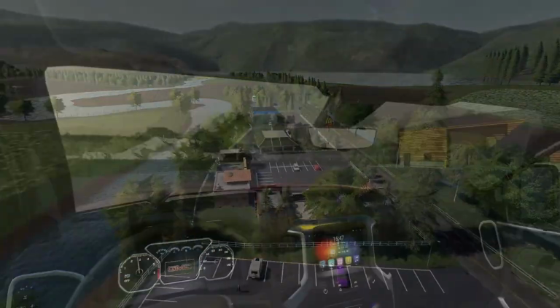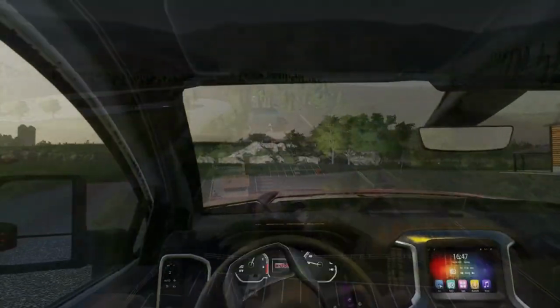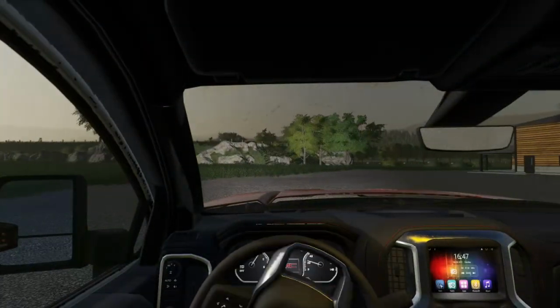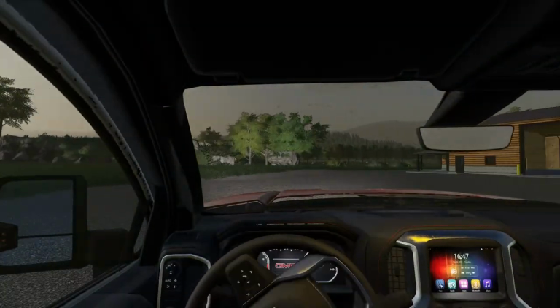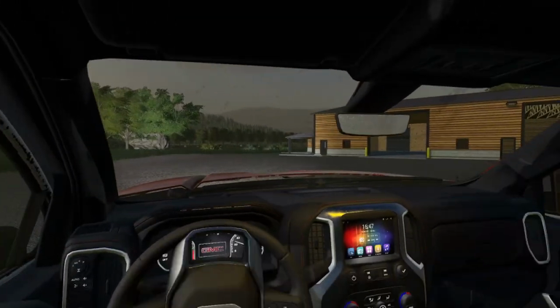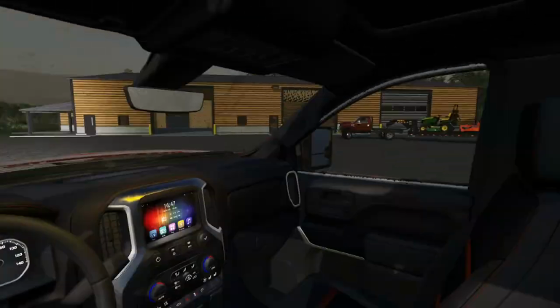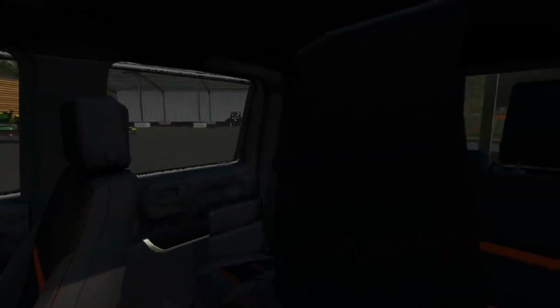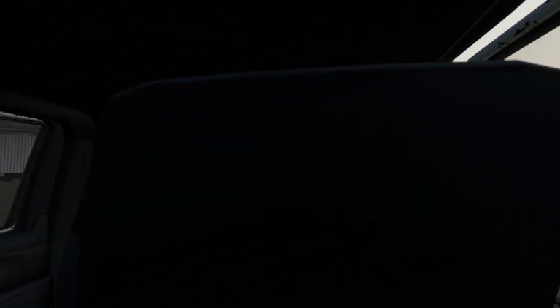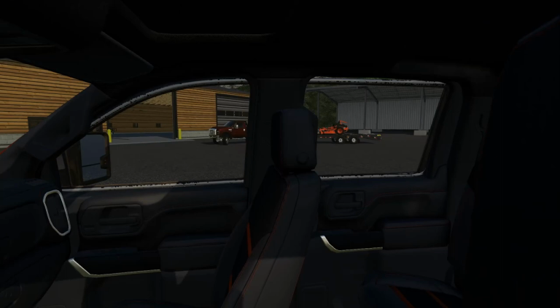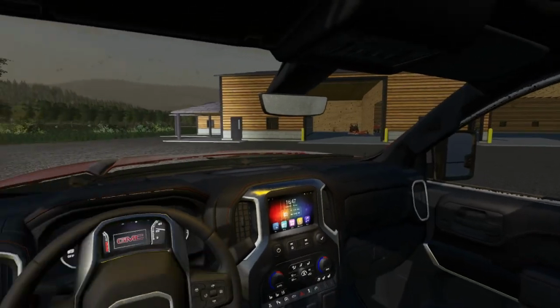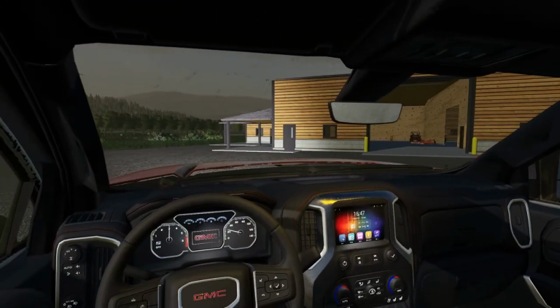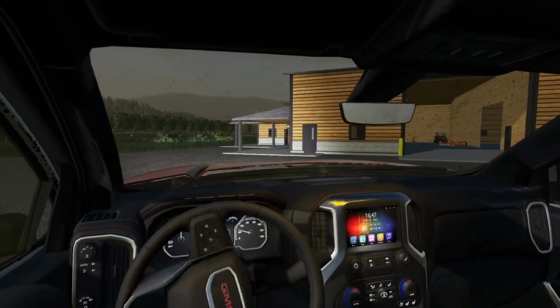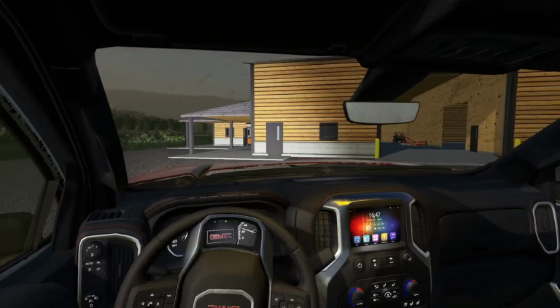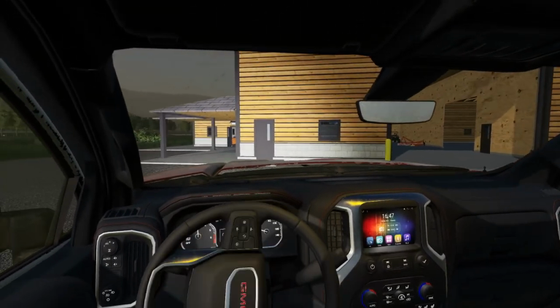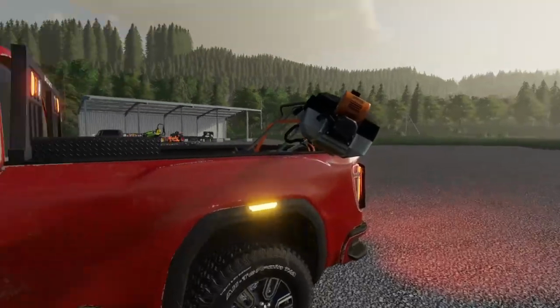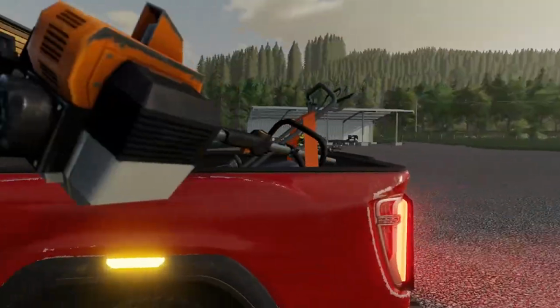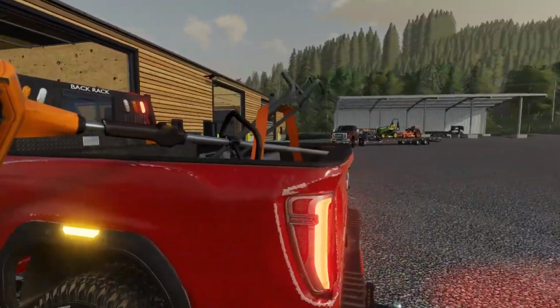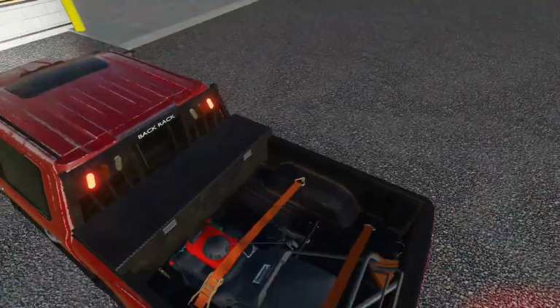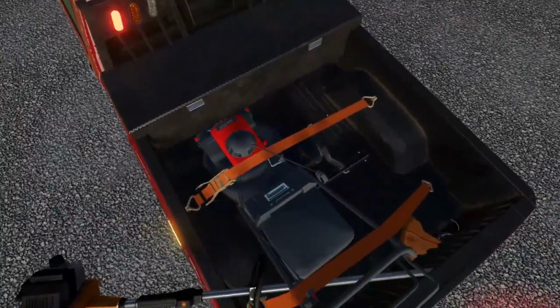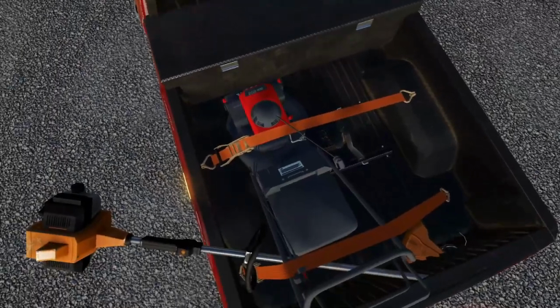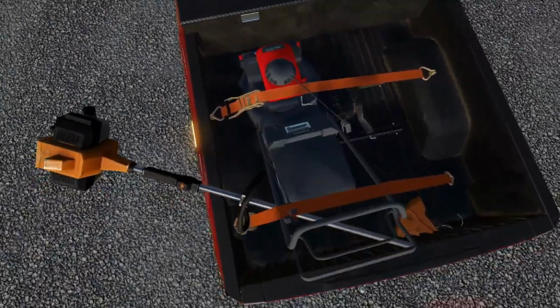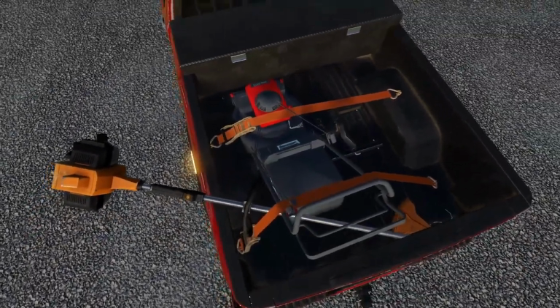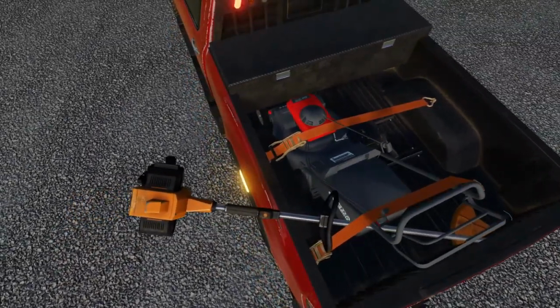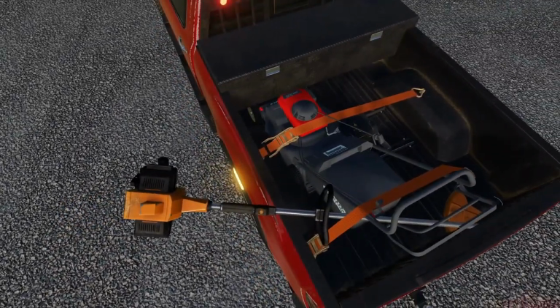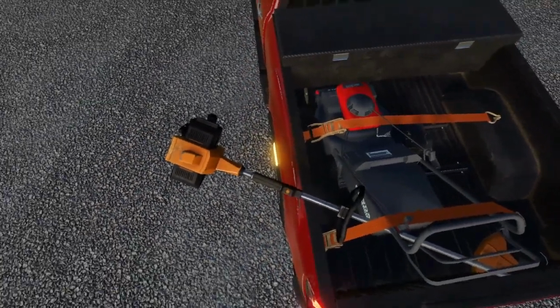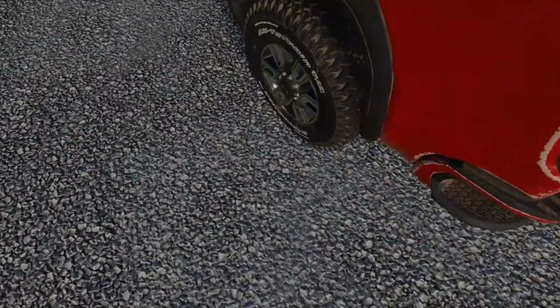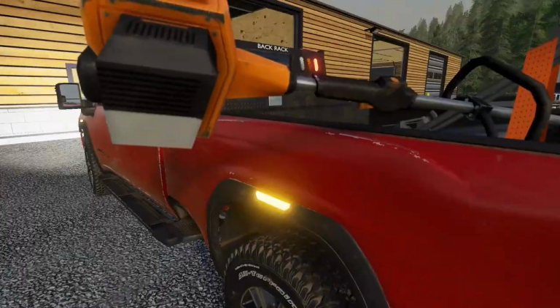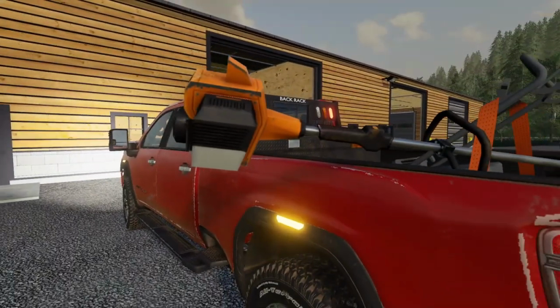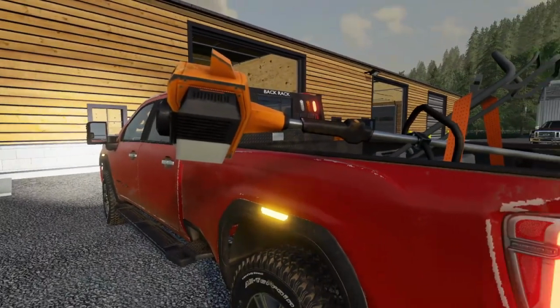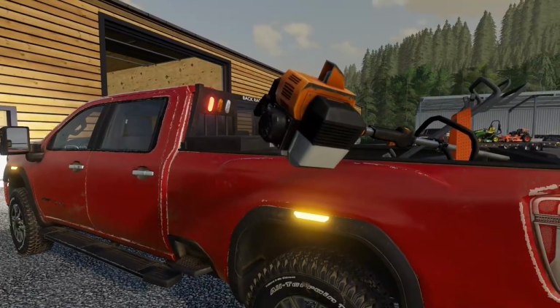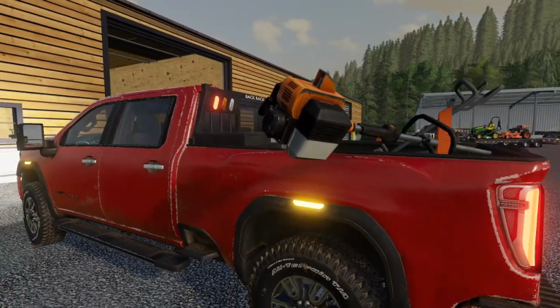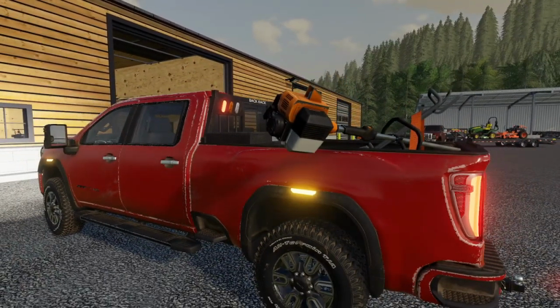Another beautiful morning, pulling into the shop with some new stuff for the mowing company. As you guys can see, I've got a new push mower, which should come in handy for doing smaller spaces, as well as a brand new weed whacker, which we're going to be using for today's job.